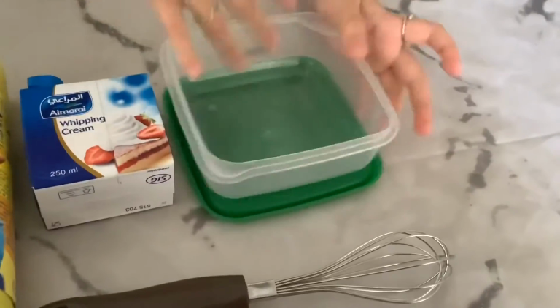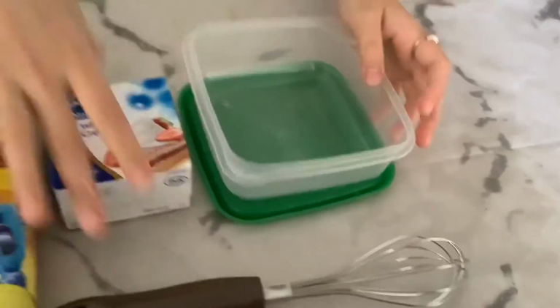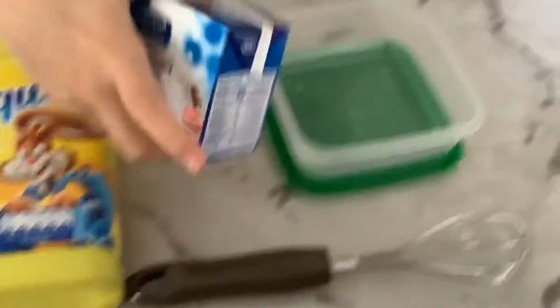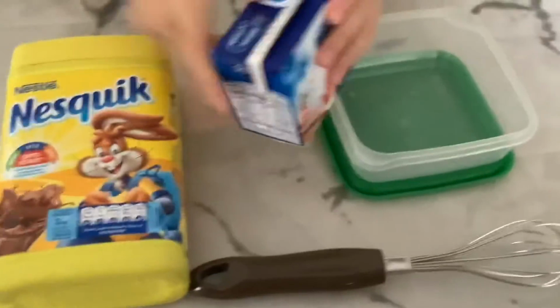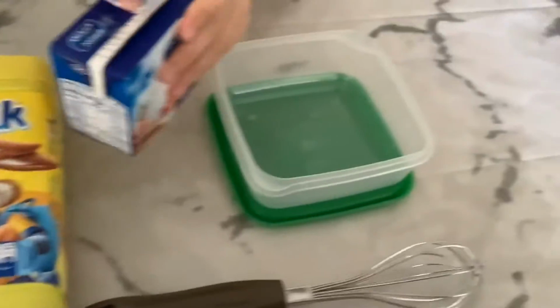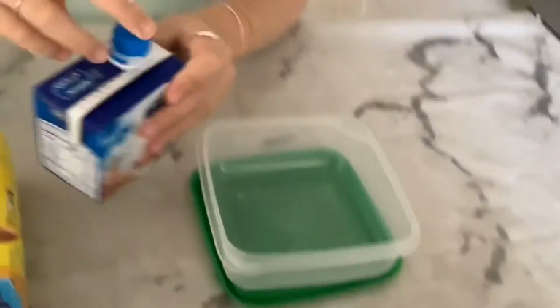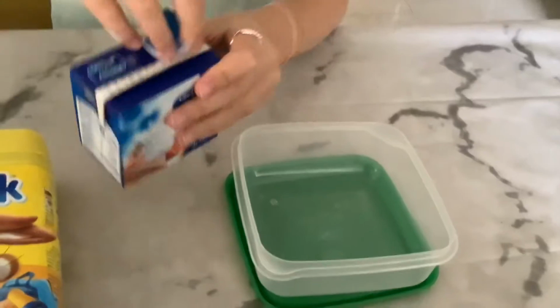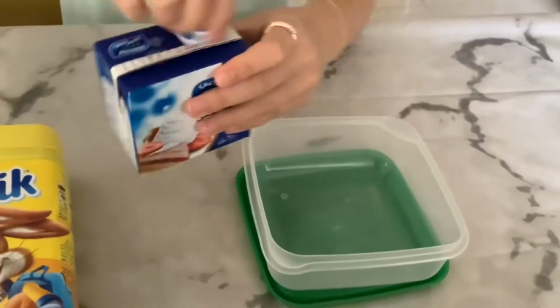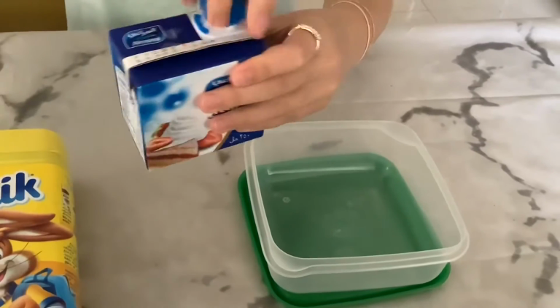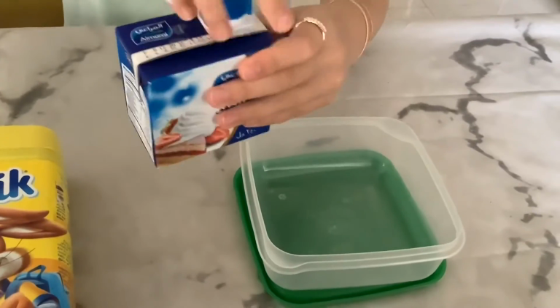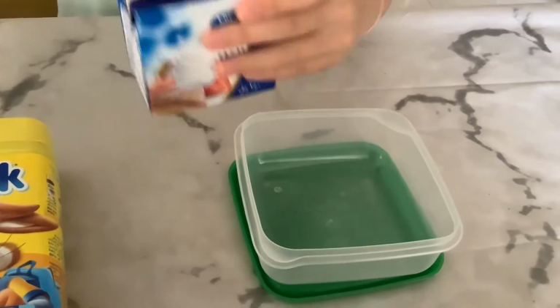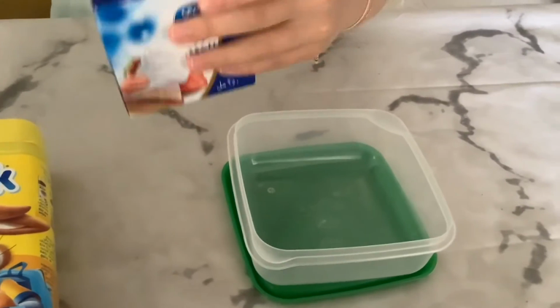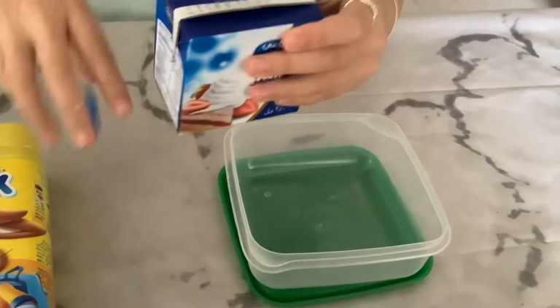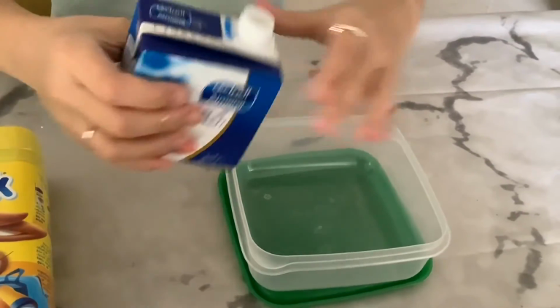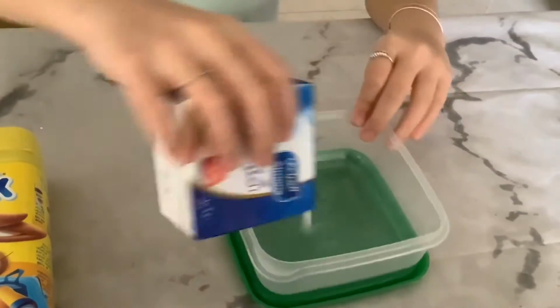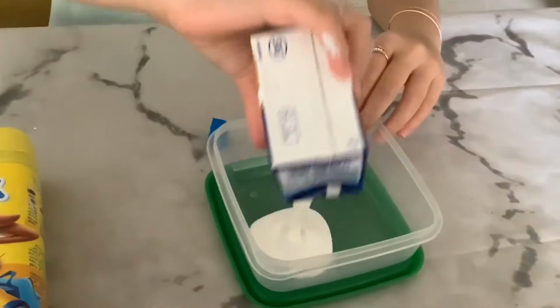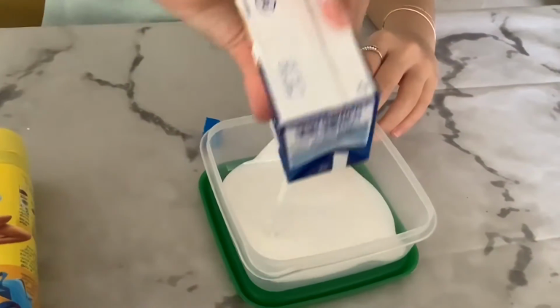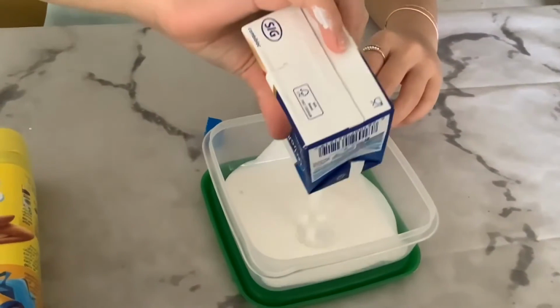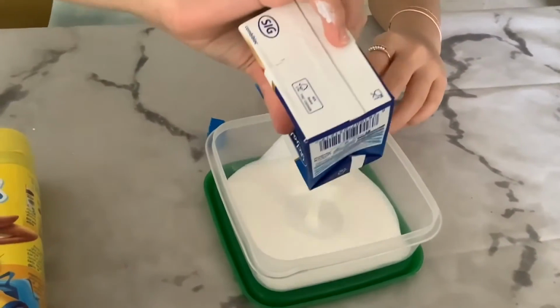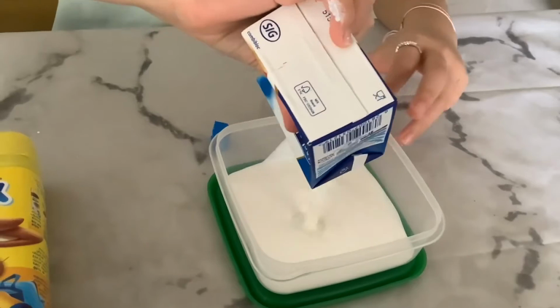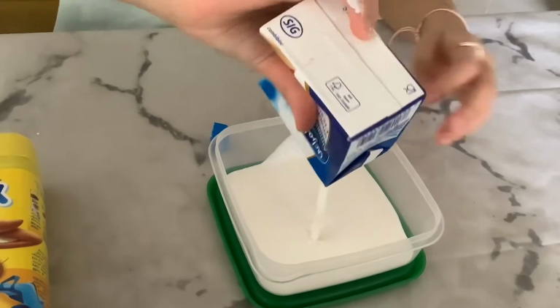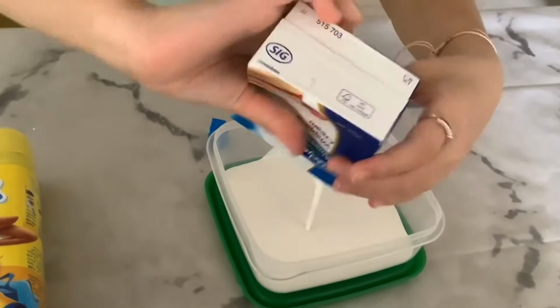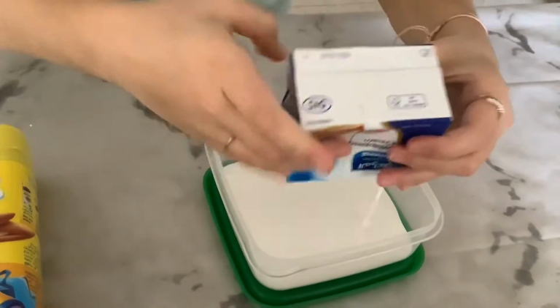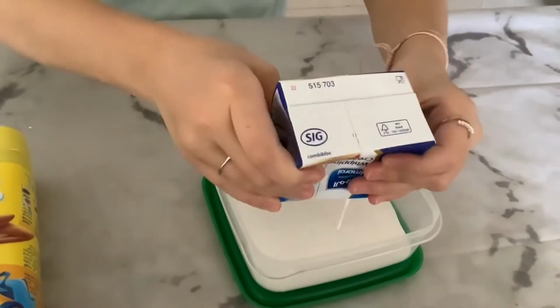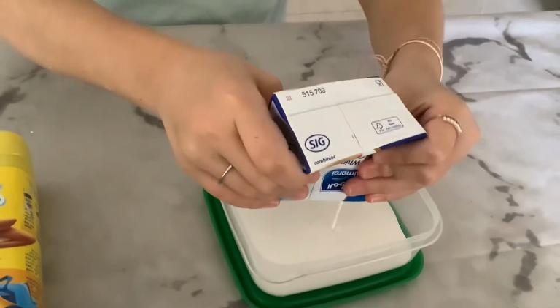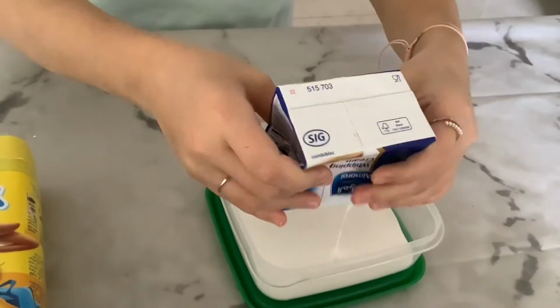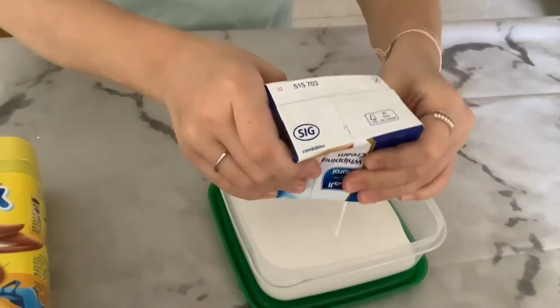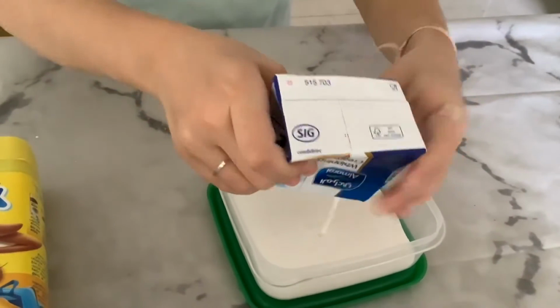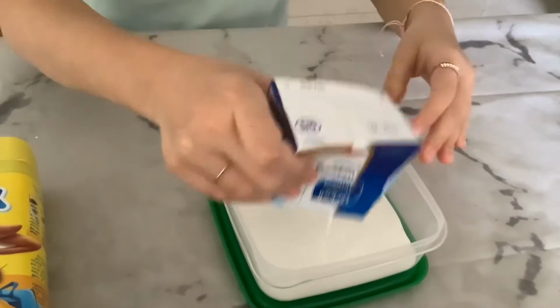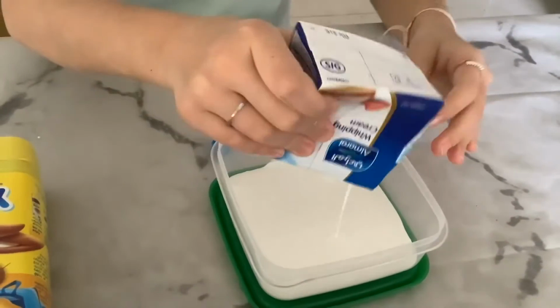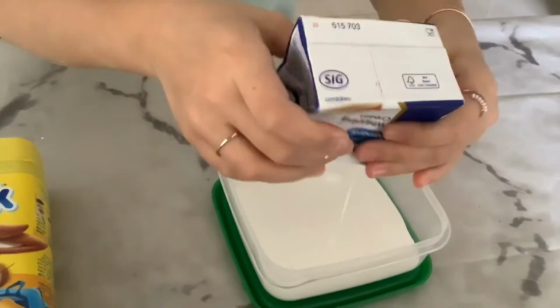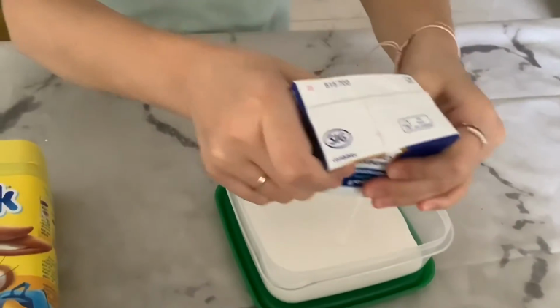Get your whipping cream and just pour it into your plate, bowl, or whatever you're using — just like that.